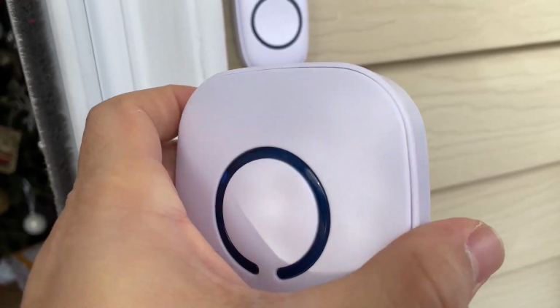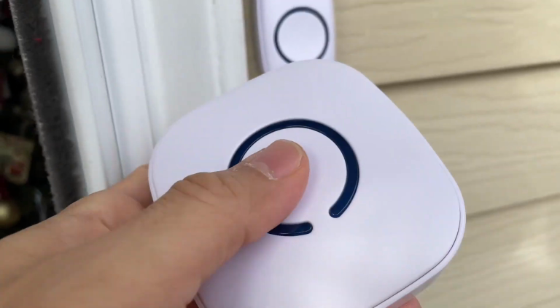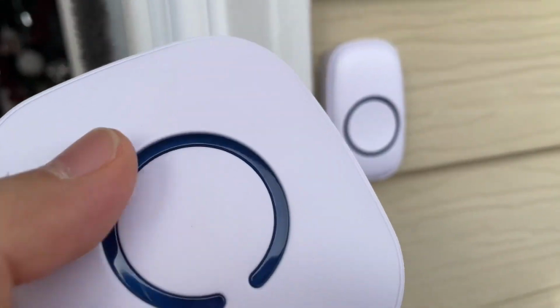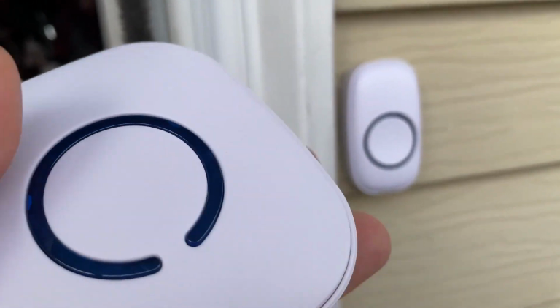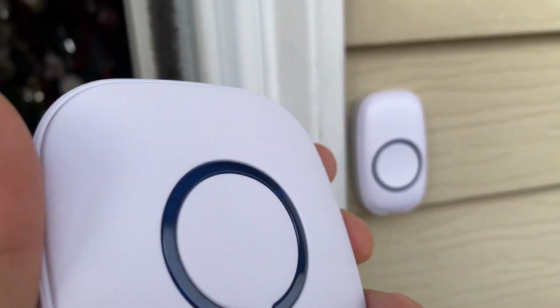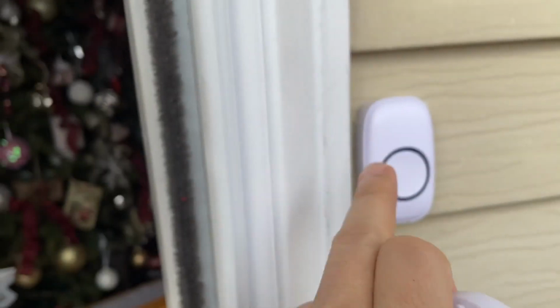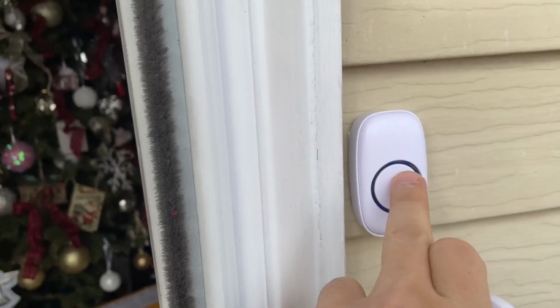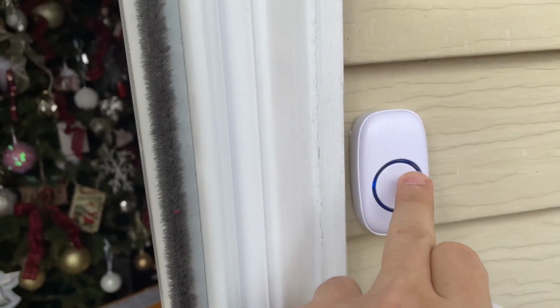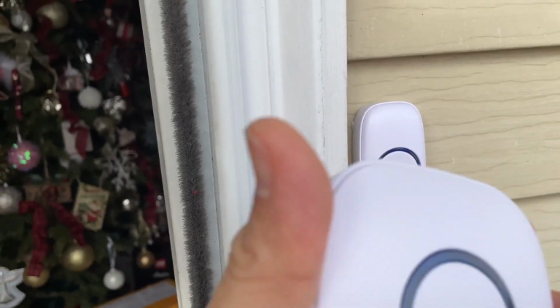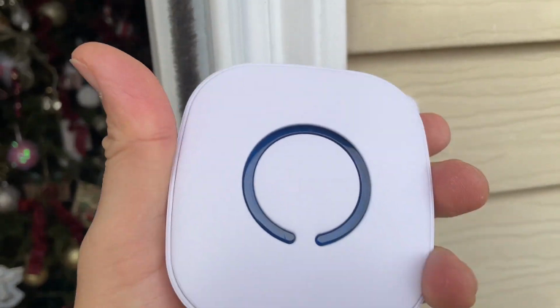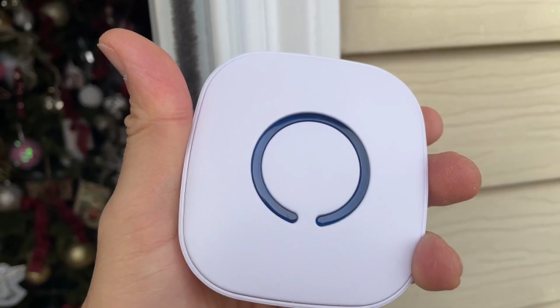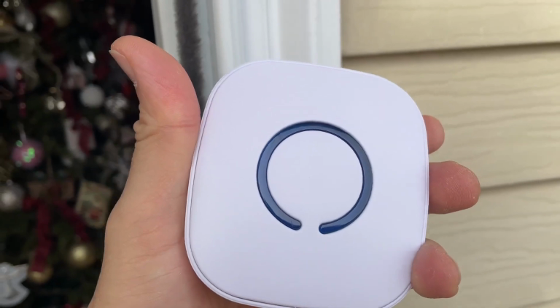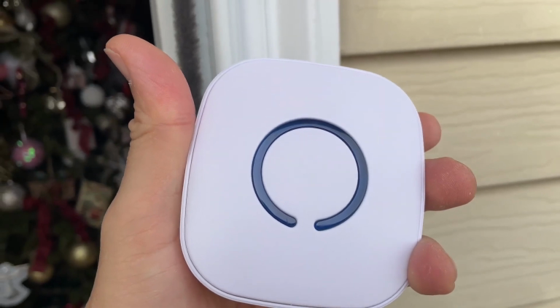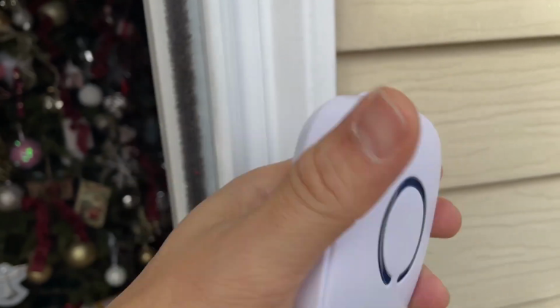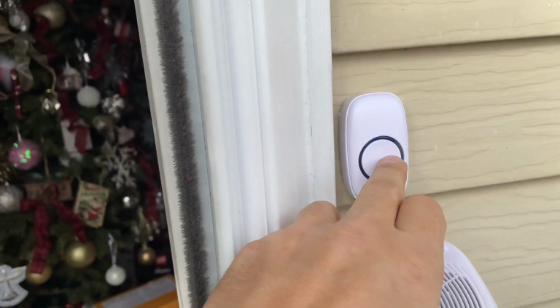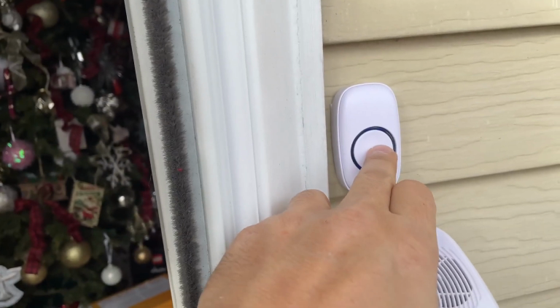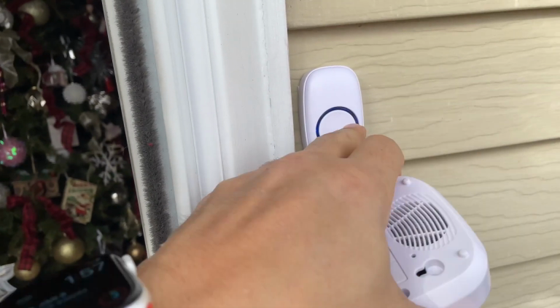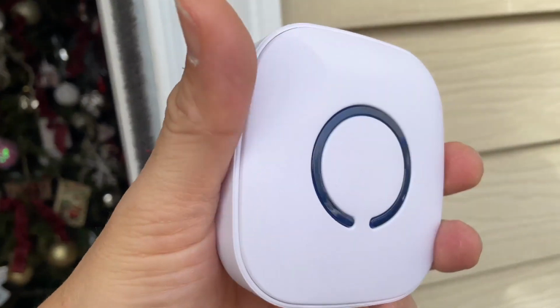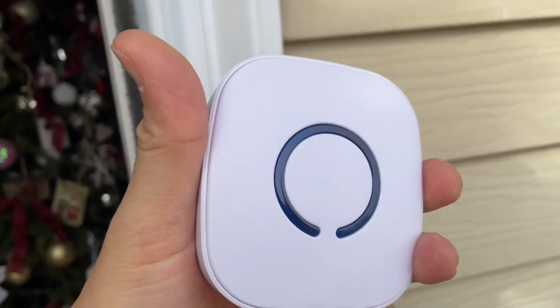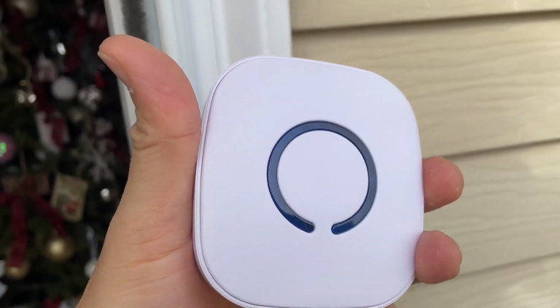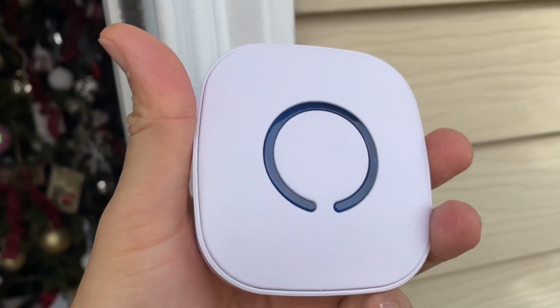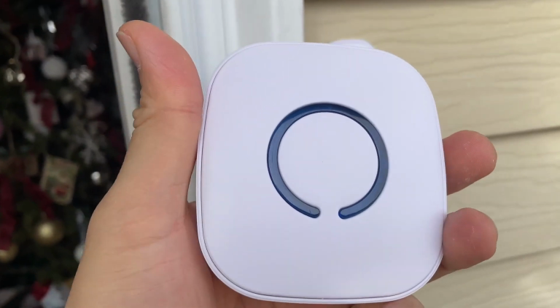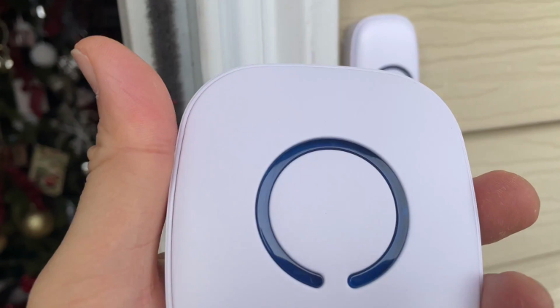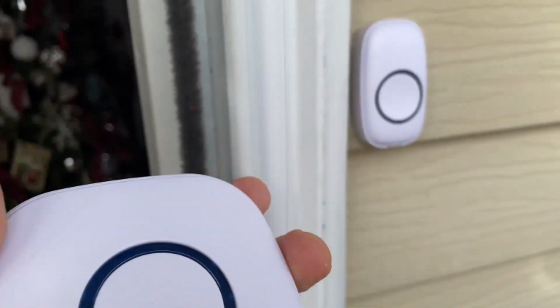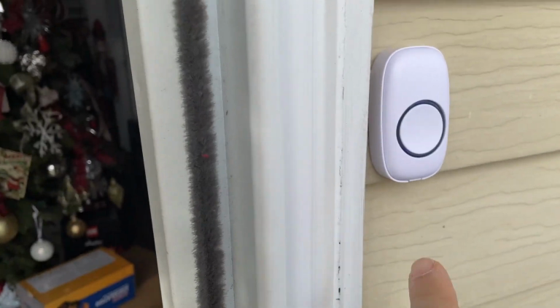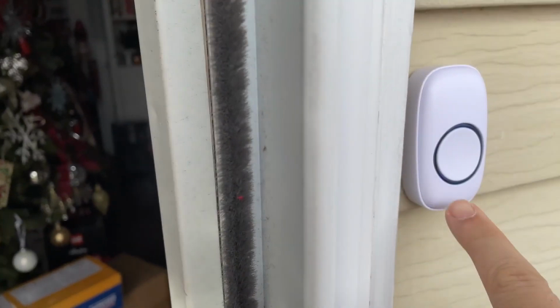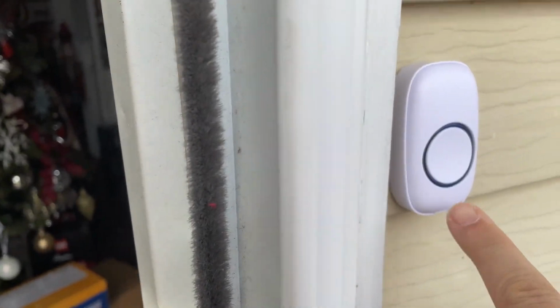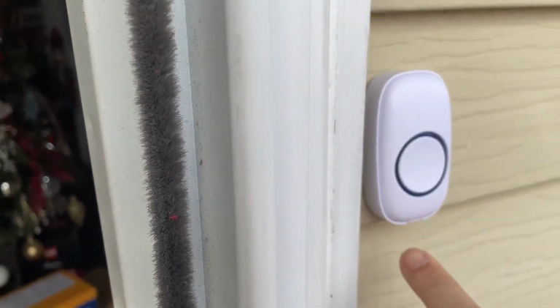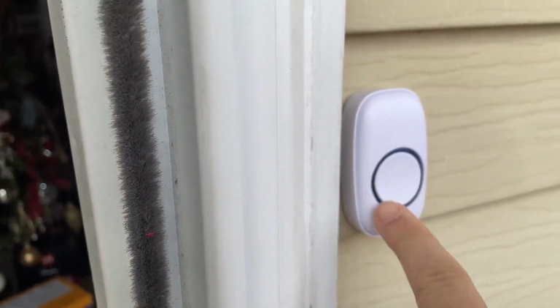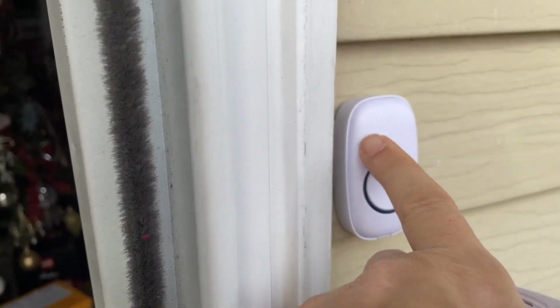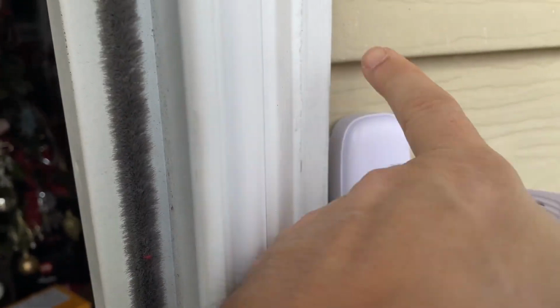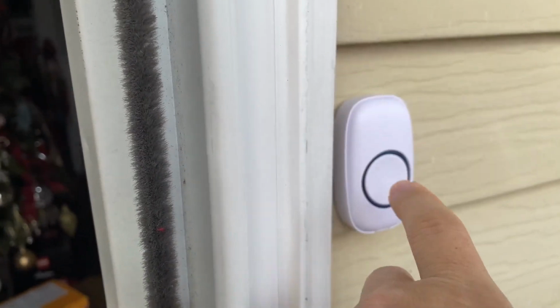So let me go ahead and ring this here so you can hear it. So this you can just simply put right on anywhere near your door.